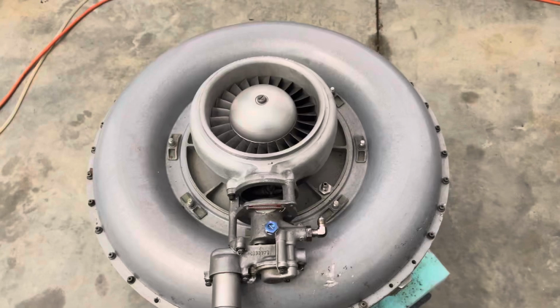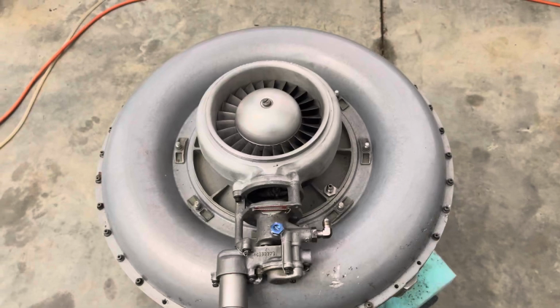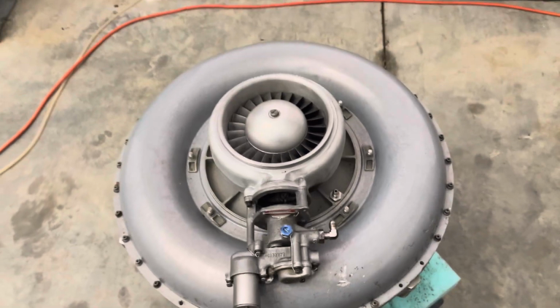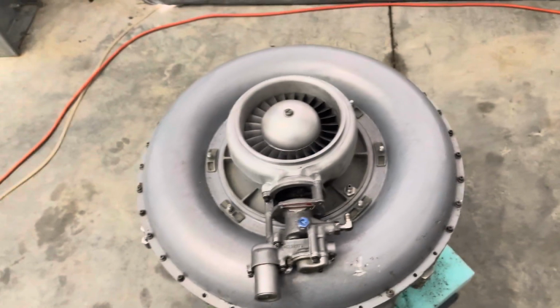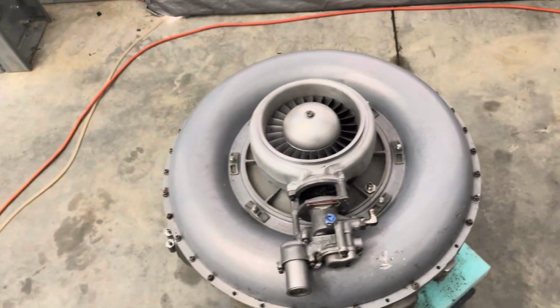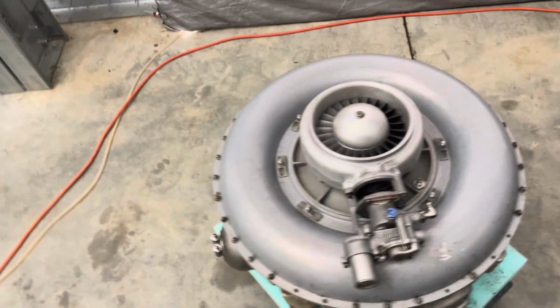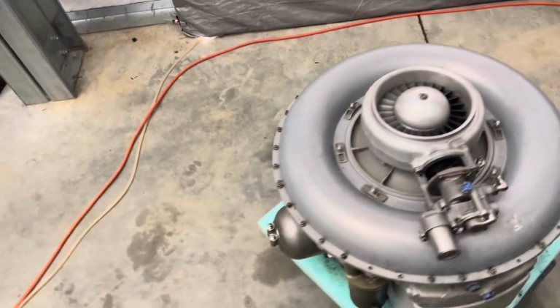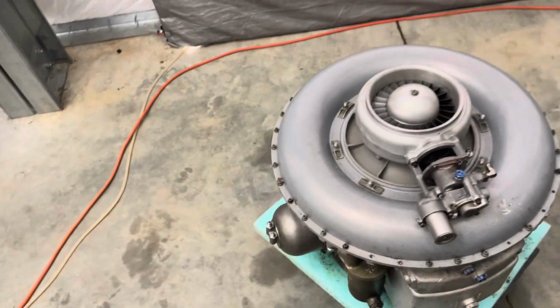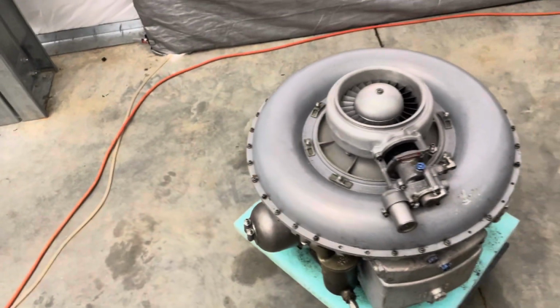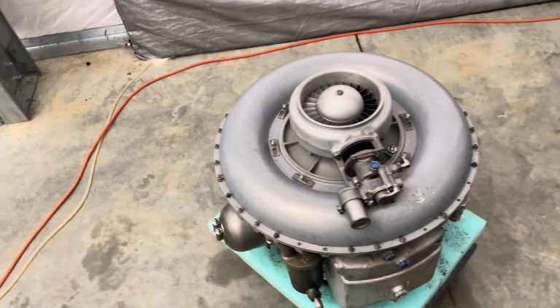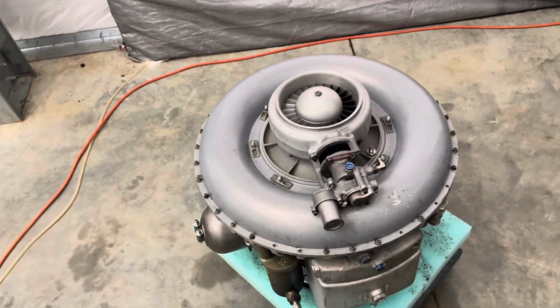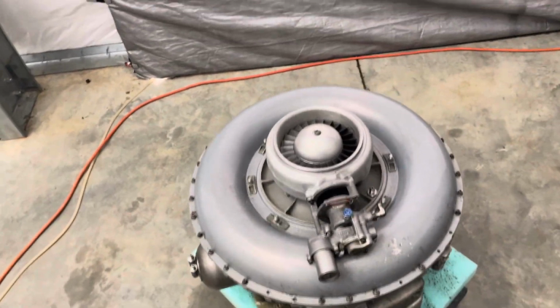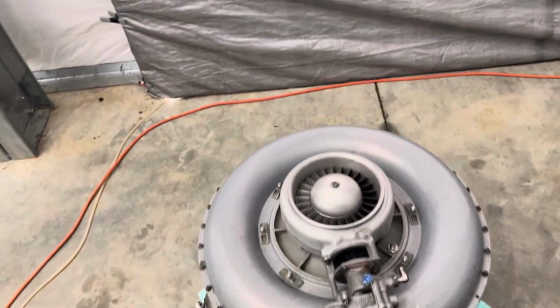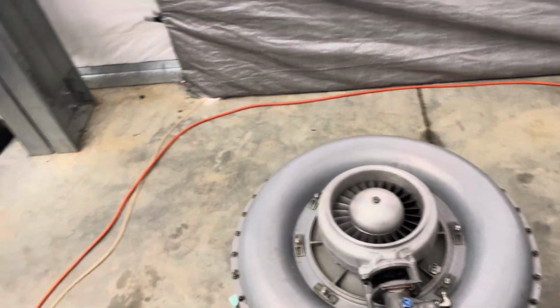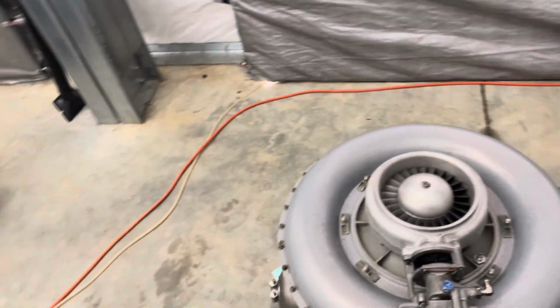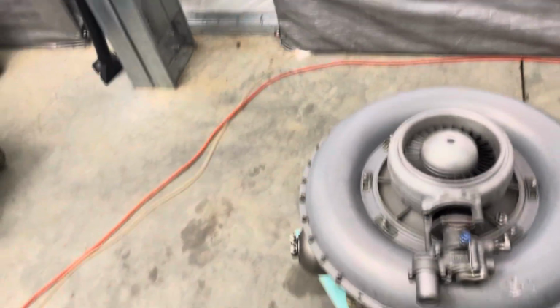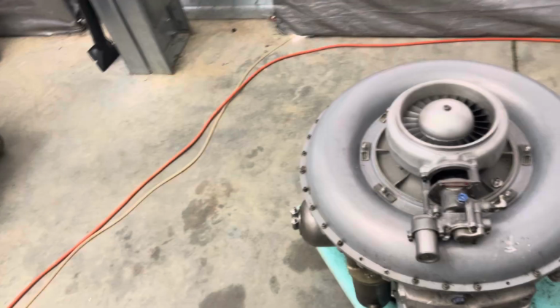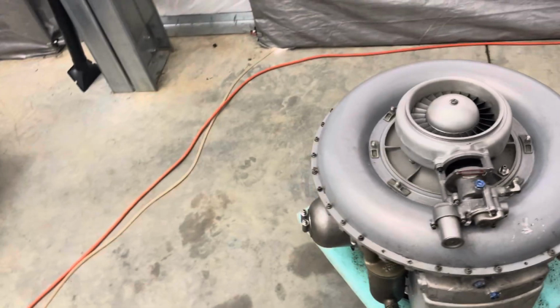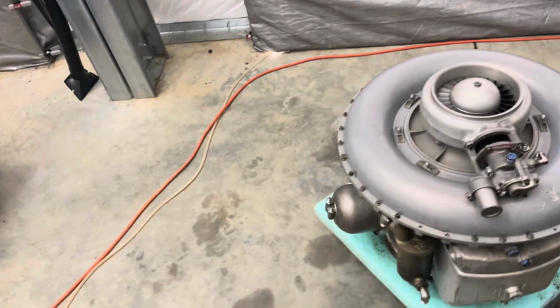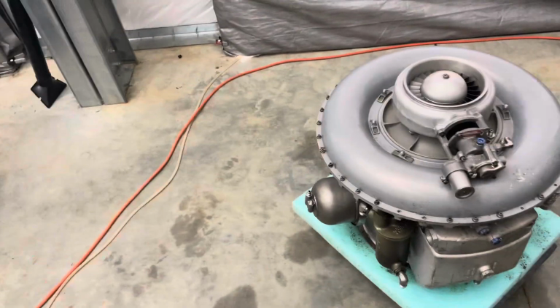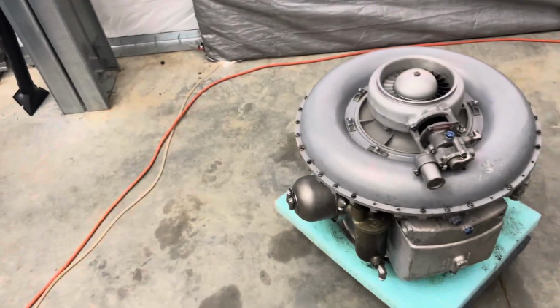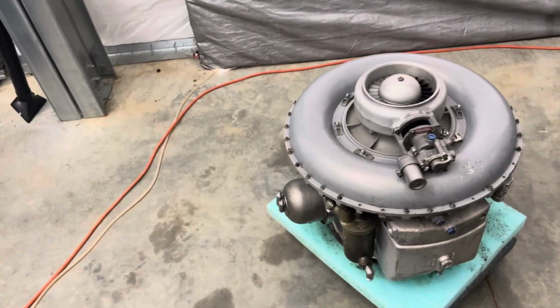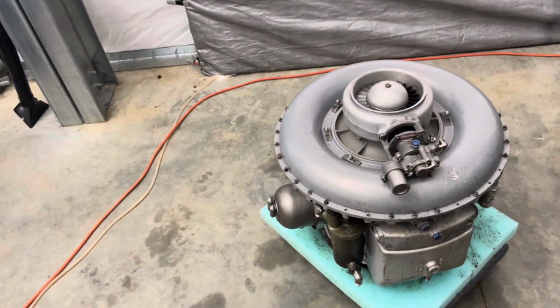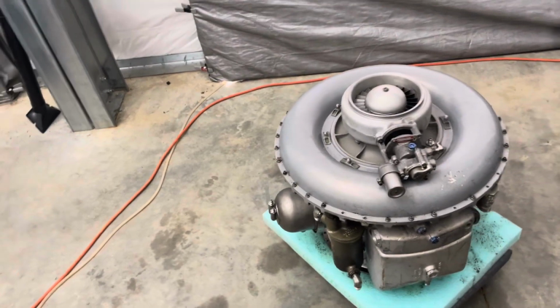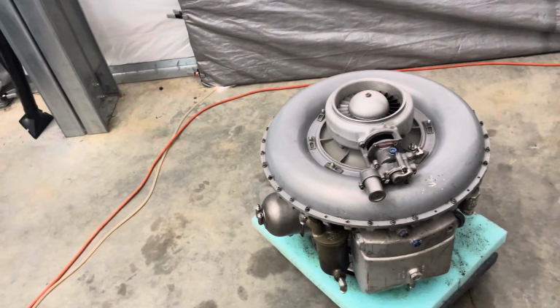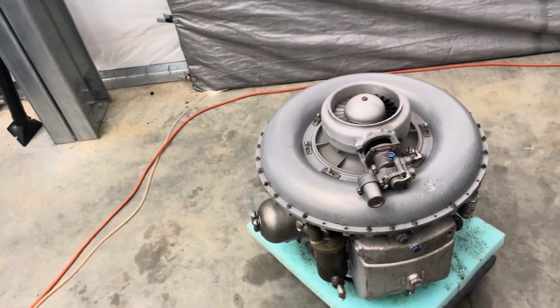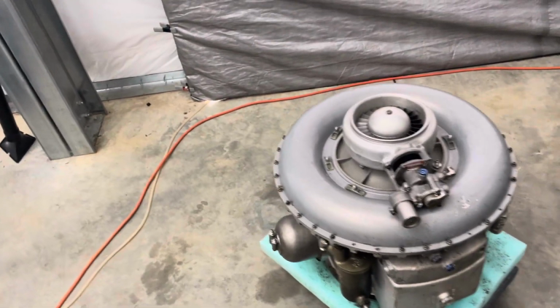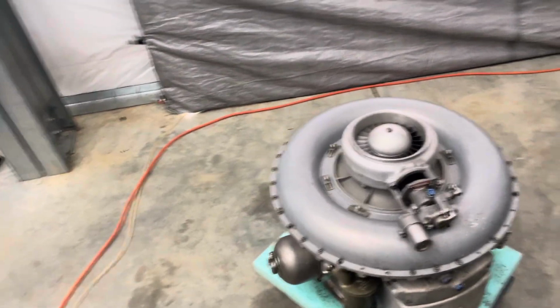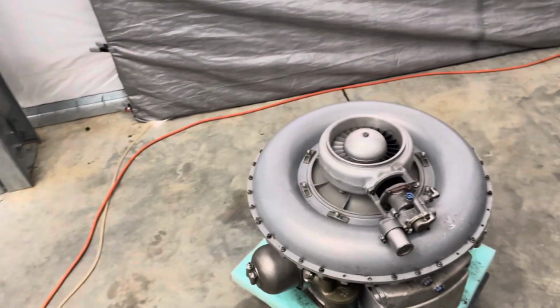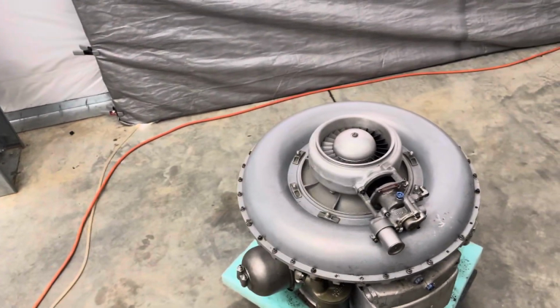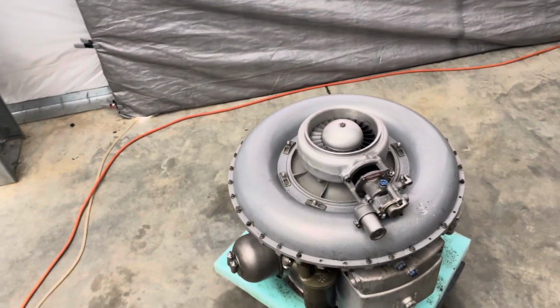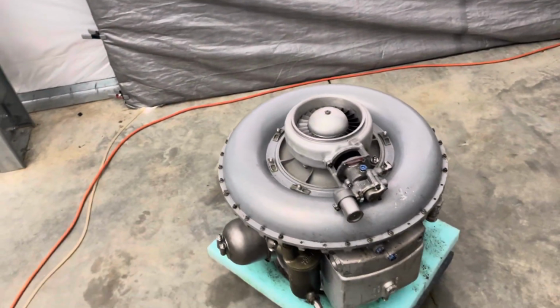Good afternoon ladies and gentlemen, Trans Turbine here. I figured since the day is still young, hell, why not start another short little video series.